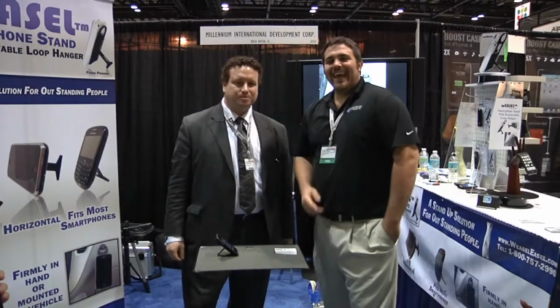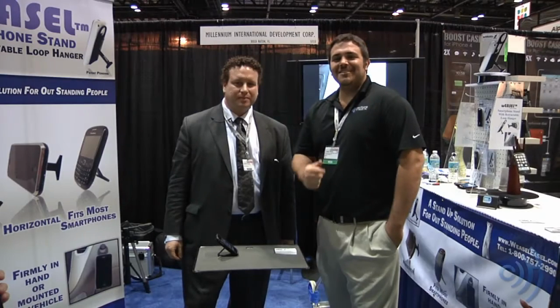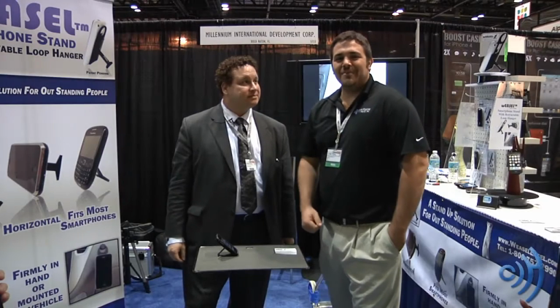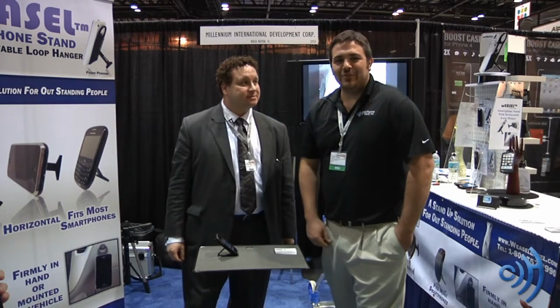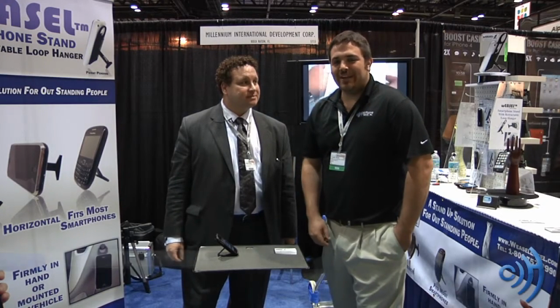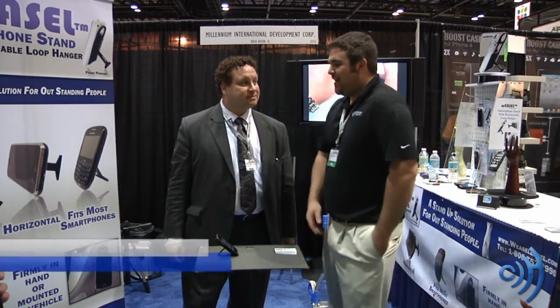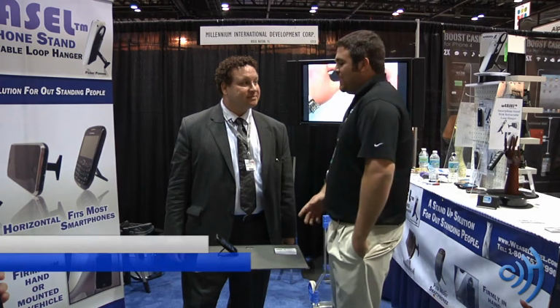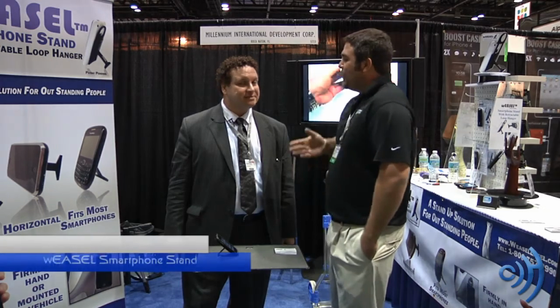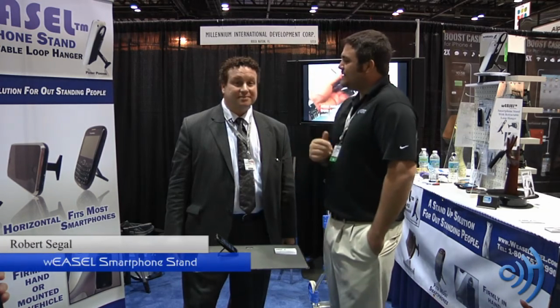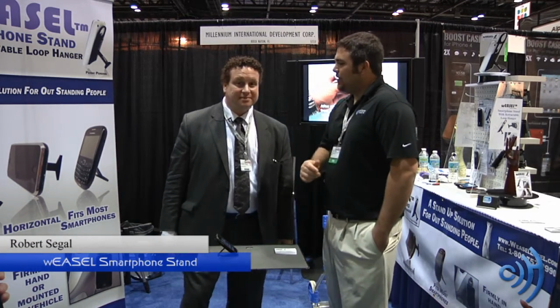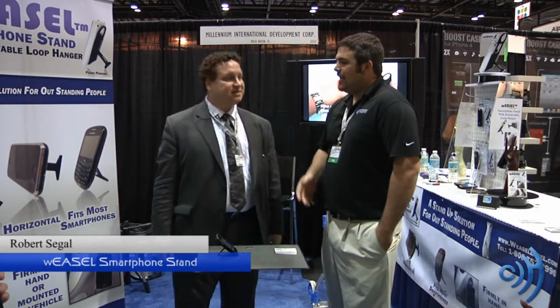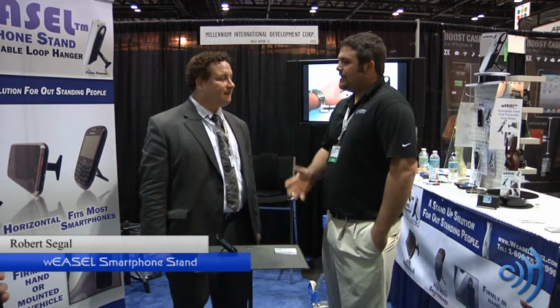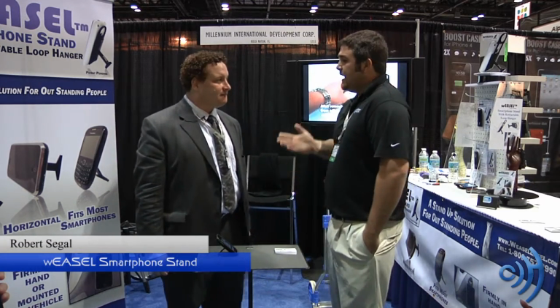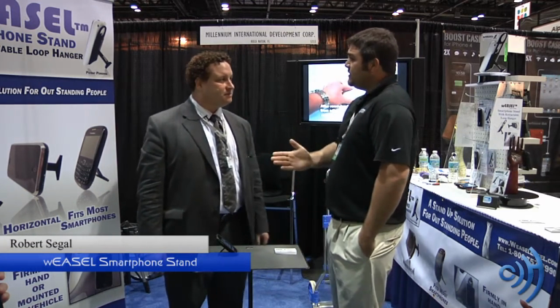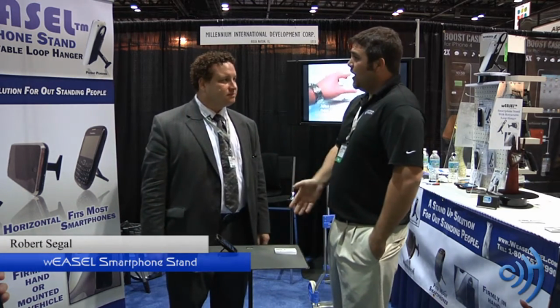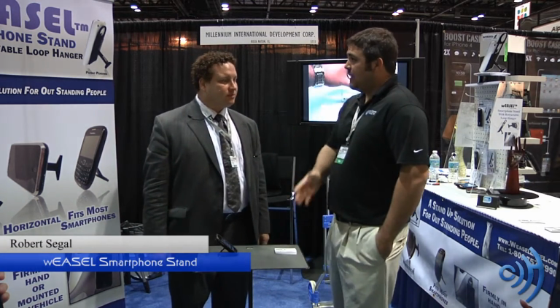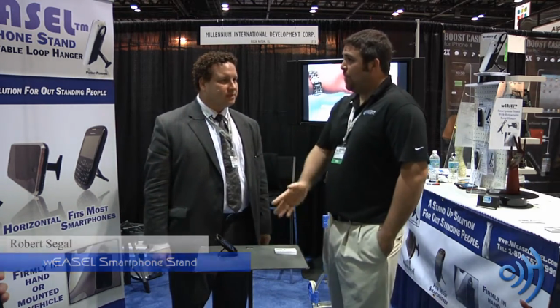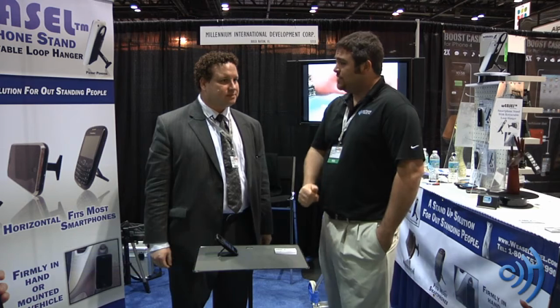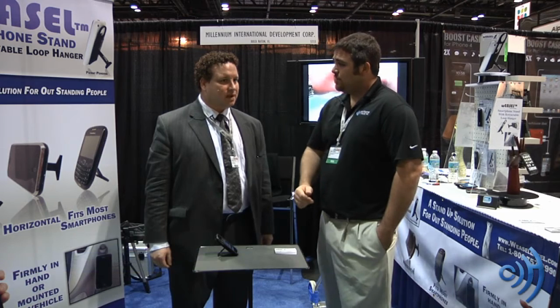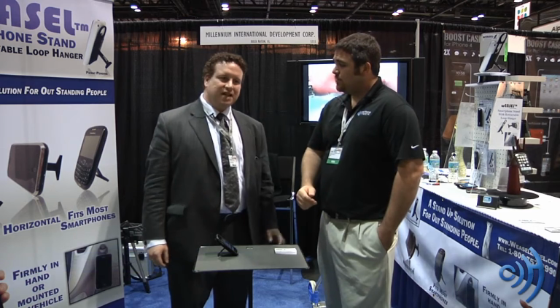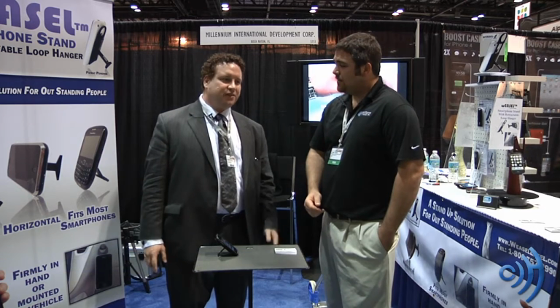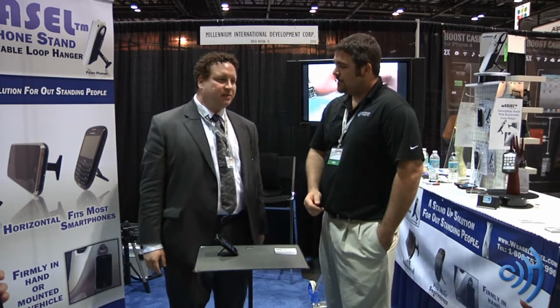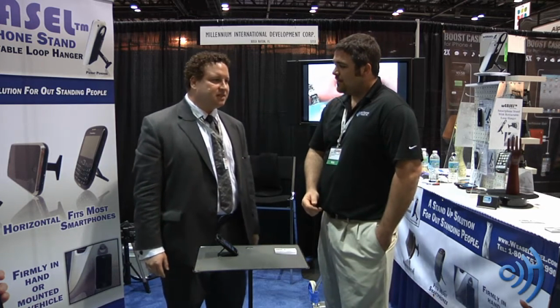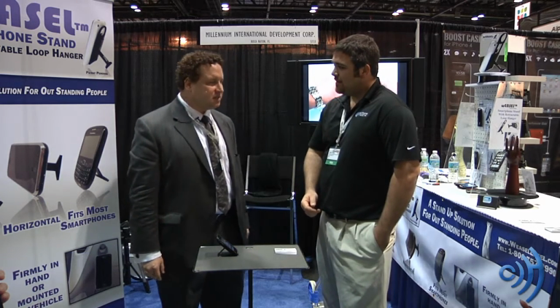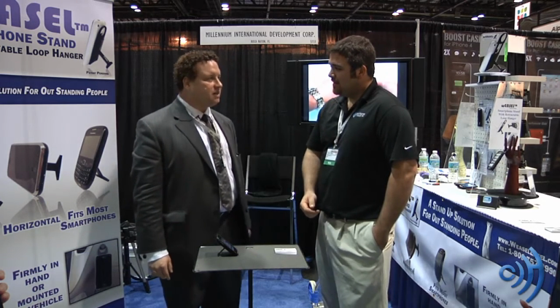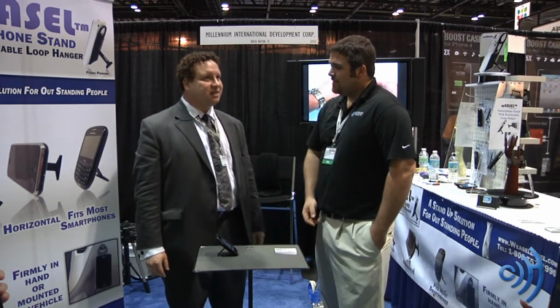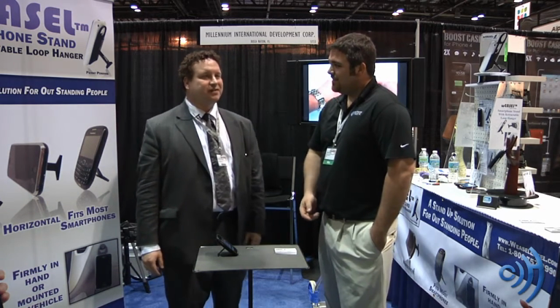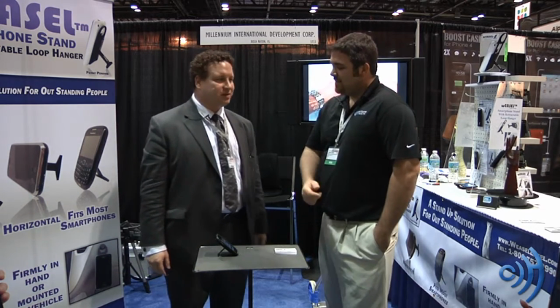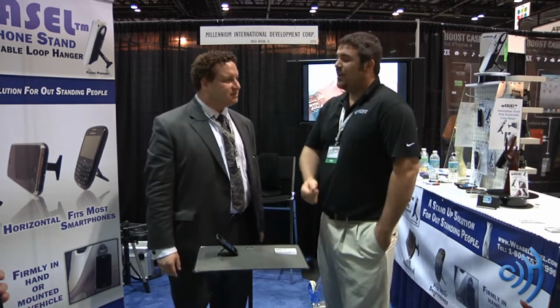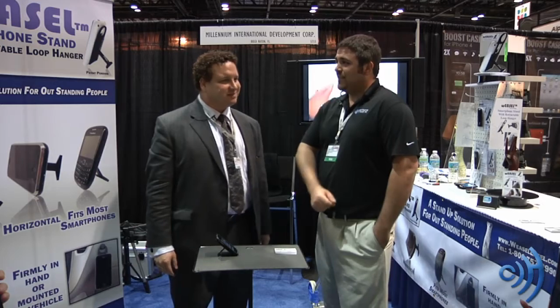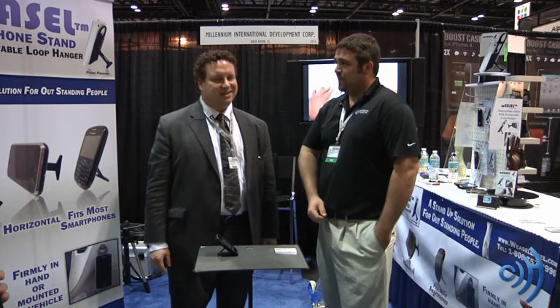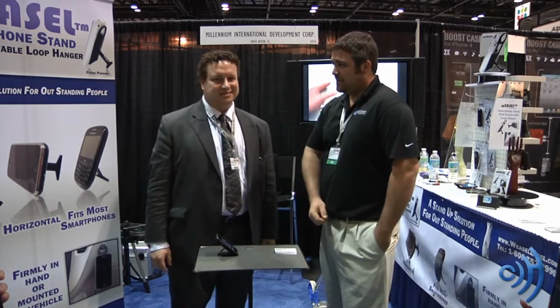Hey guys, this is Tom with cellphonetrack.com. I have with me here Robert Siegel. He is the inventor of the Weasel Easel. Actually, I'm not the inventor — I'm the son of the inventor of the Weasel Easel.